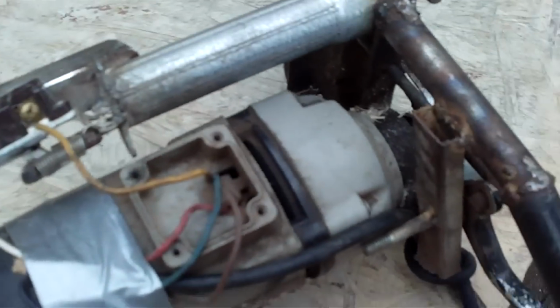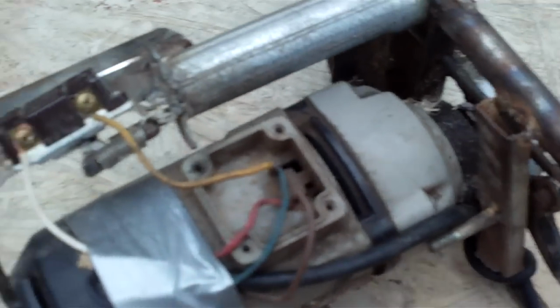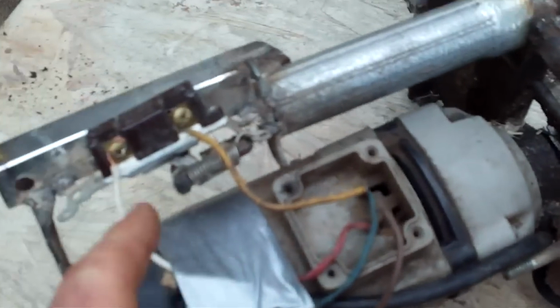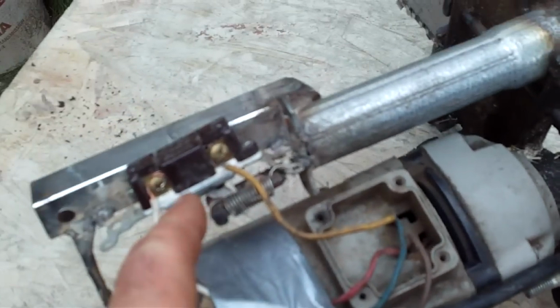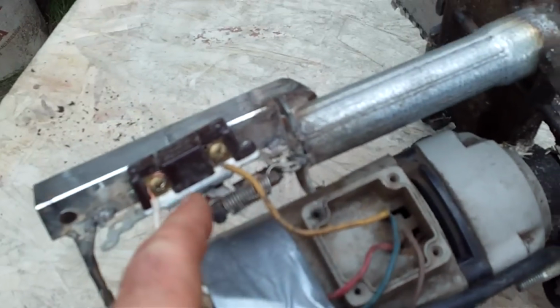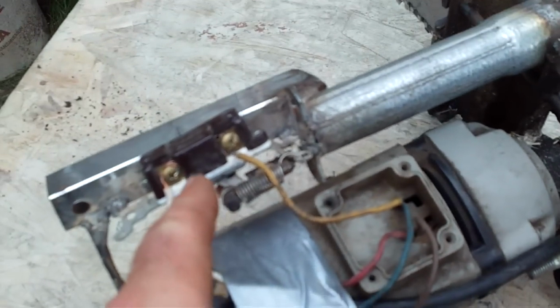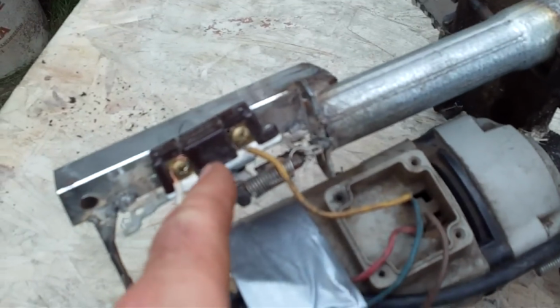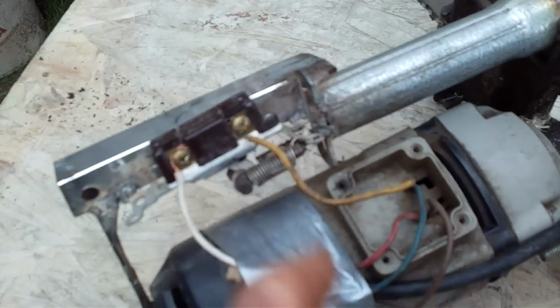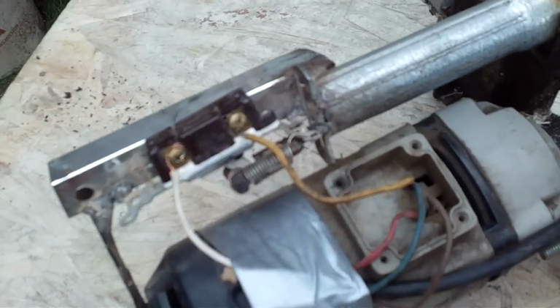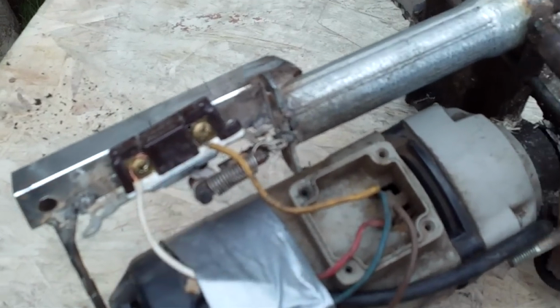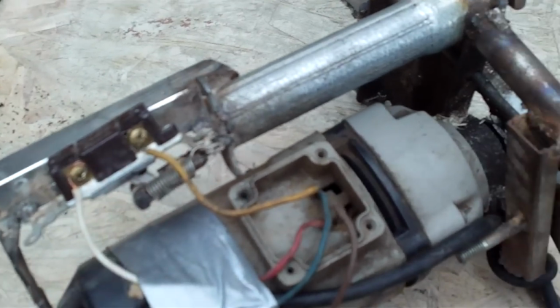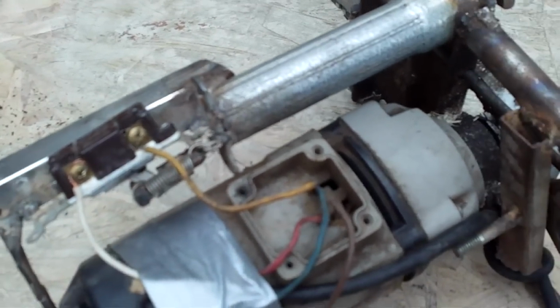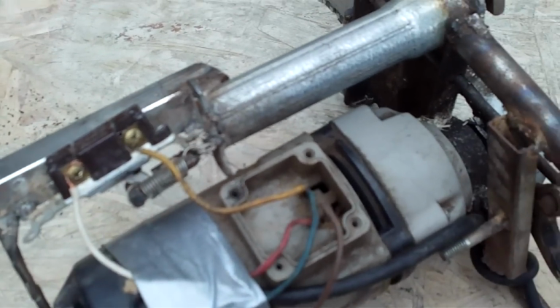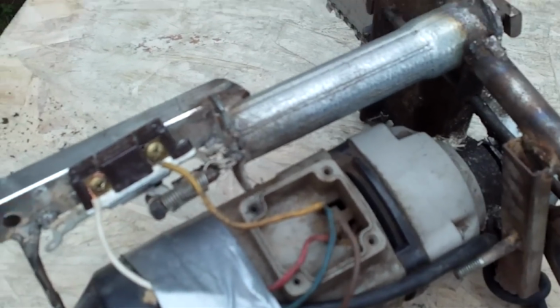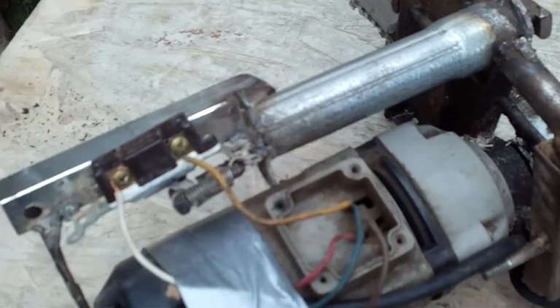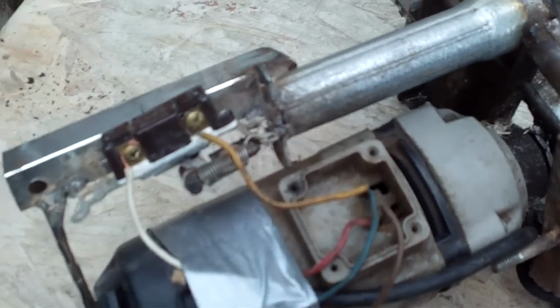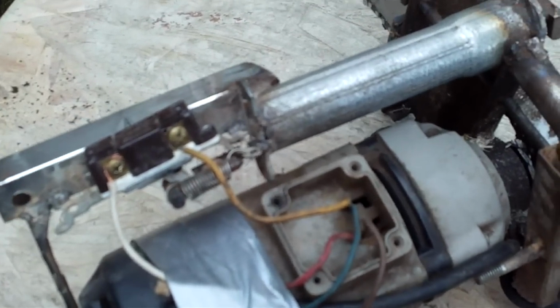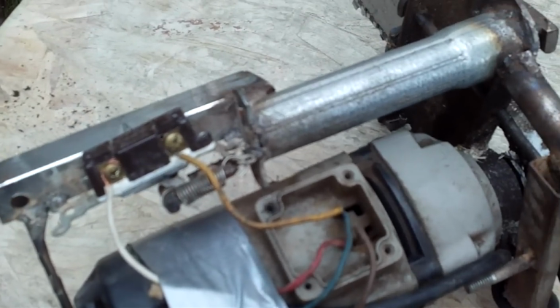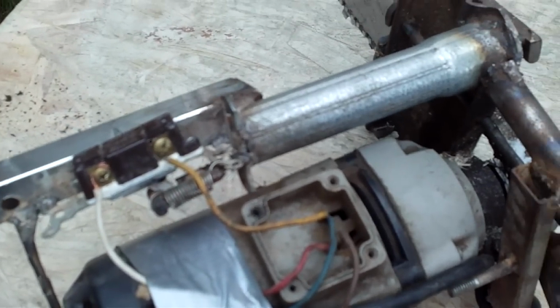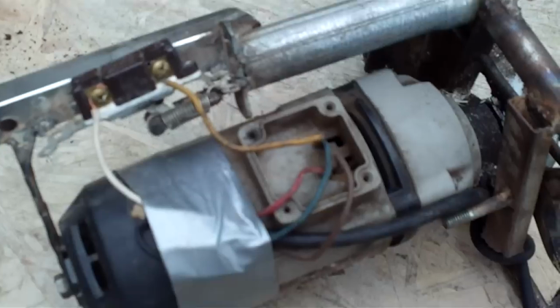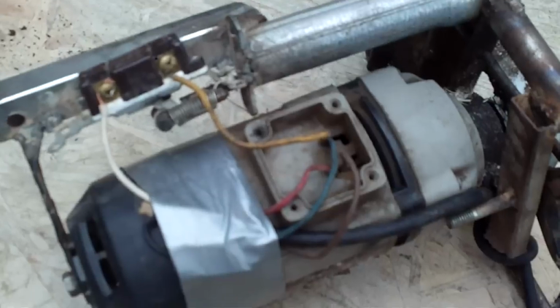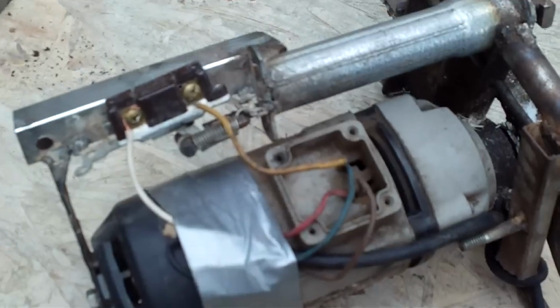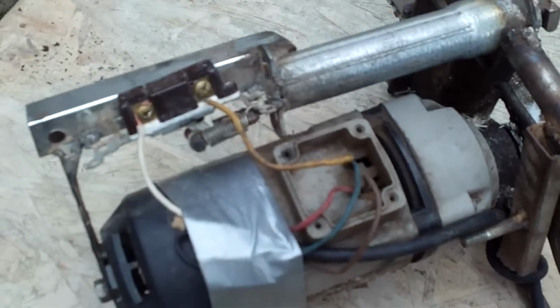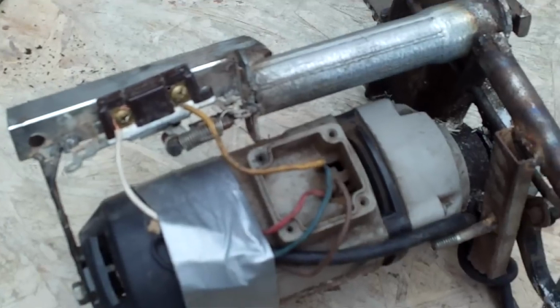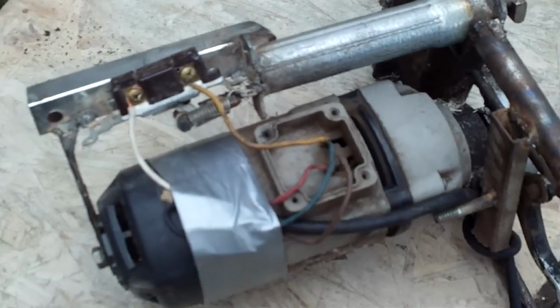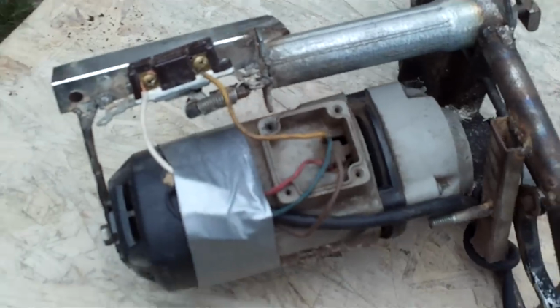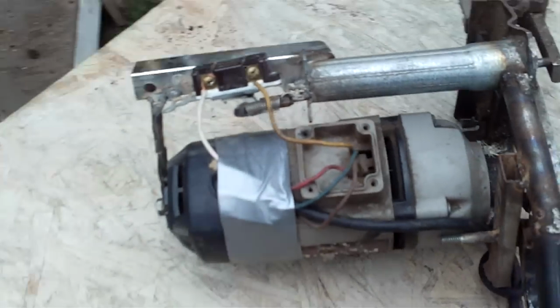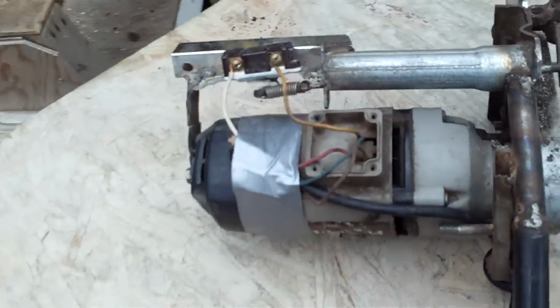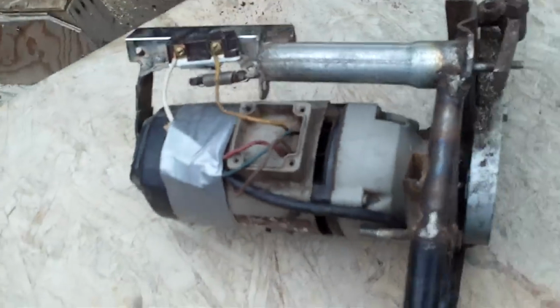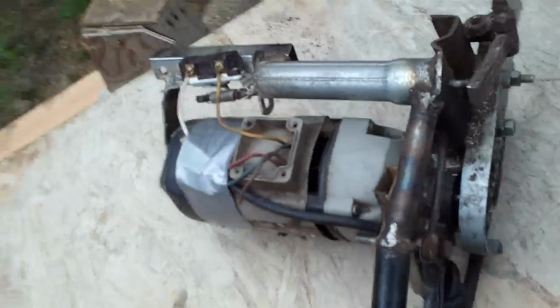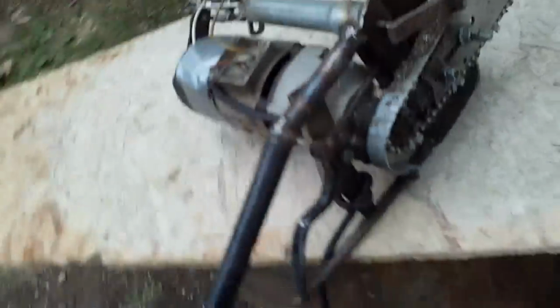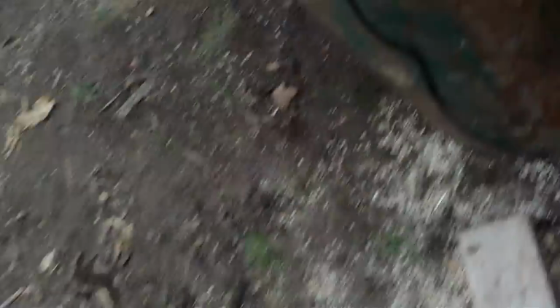You can shock yourself here if you touch it, so I might cover that up yet, but I'll try to cut here and see if it works.